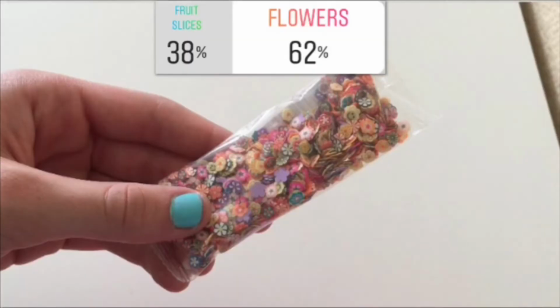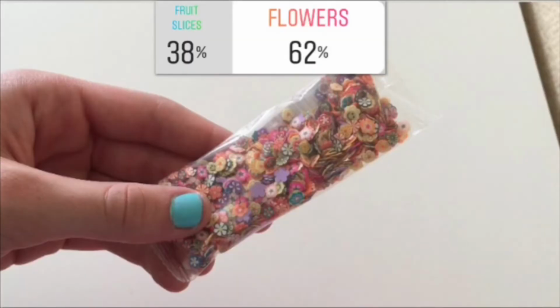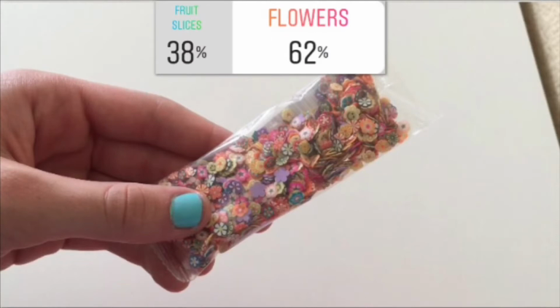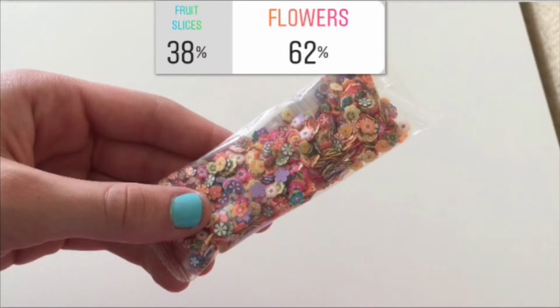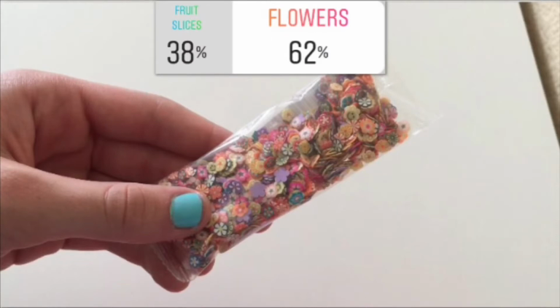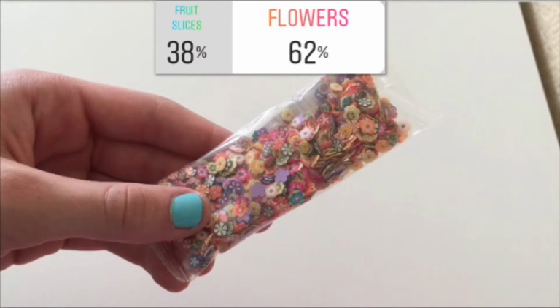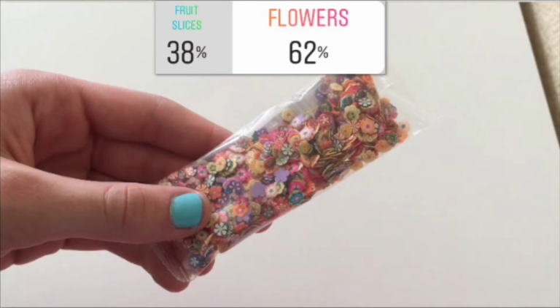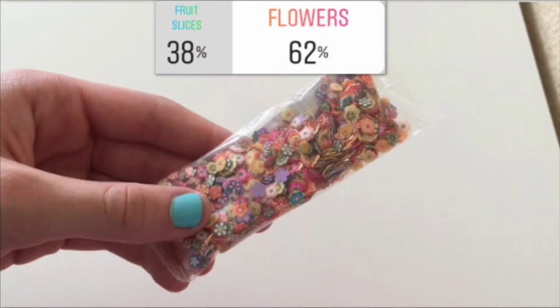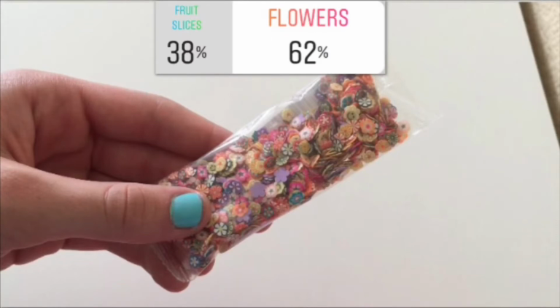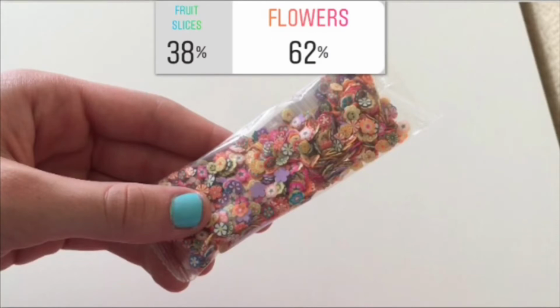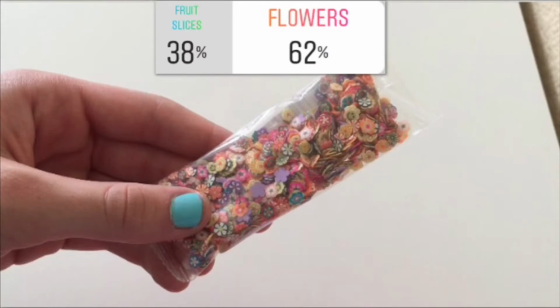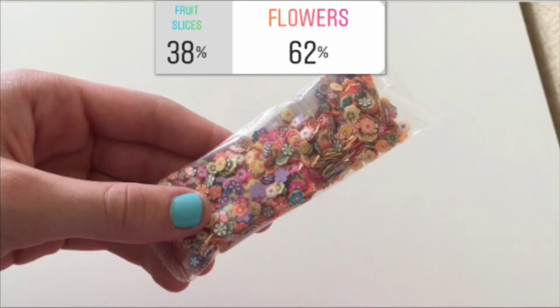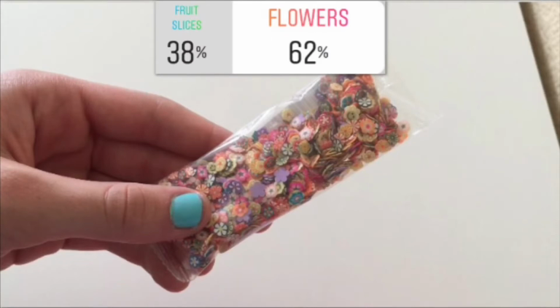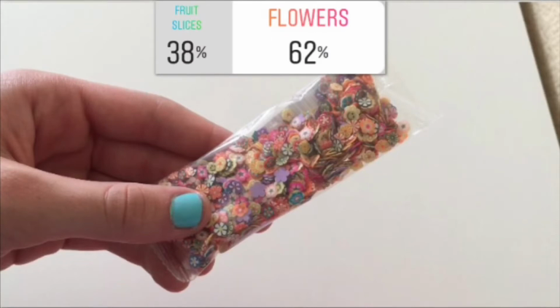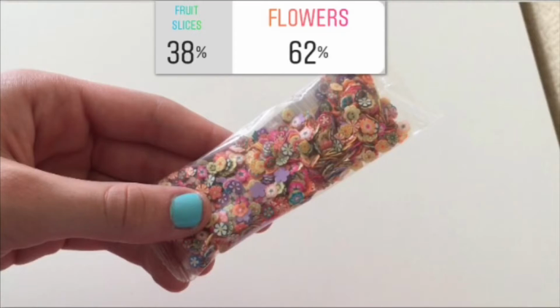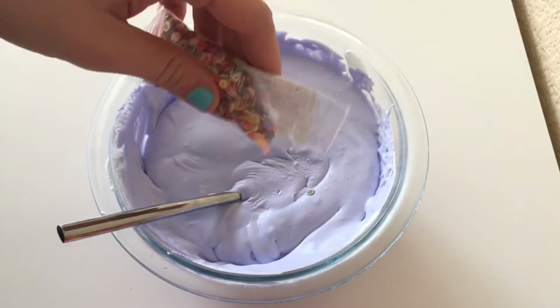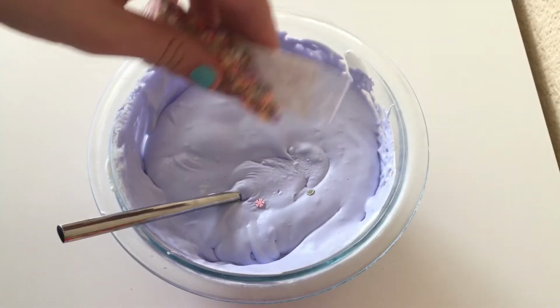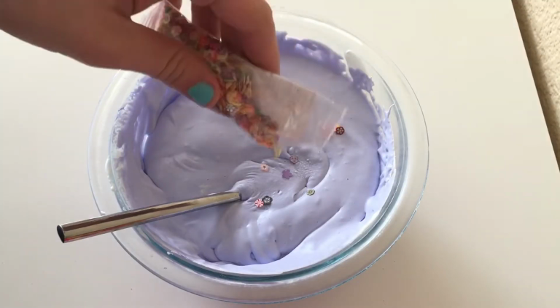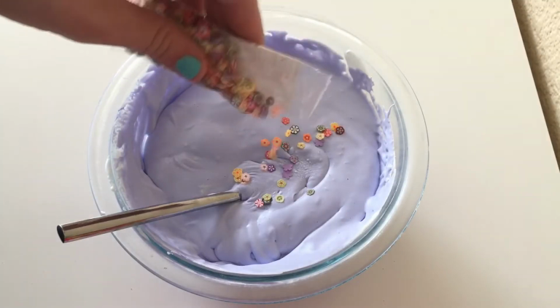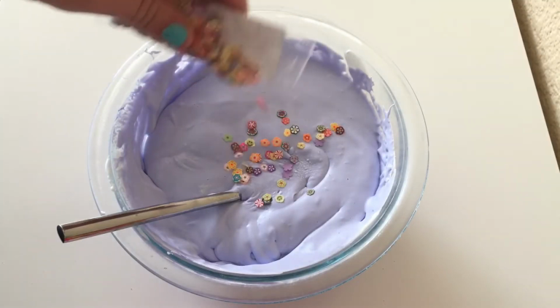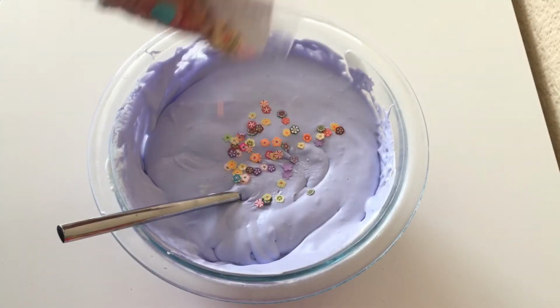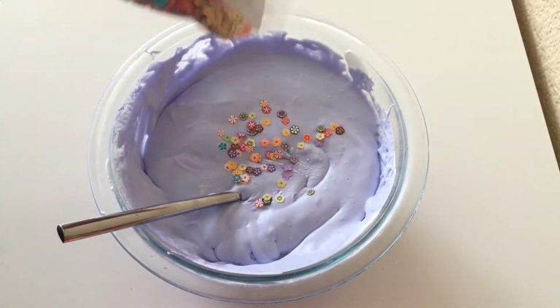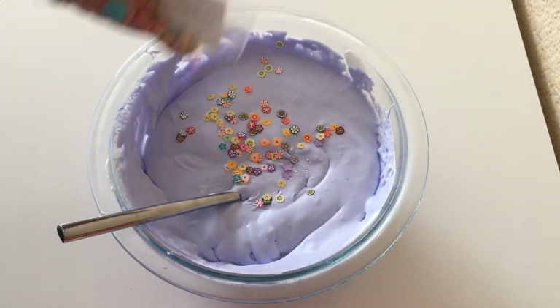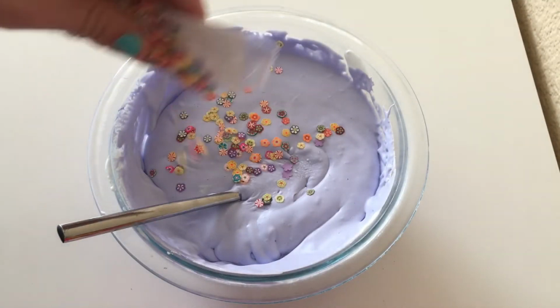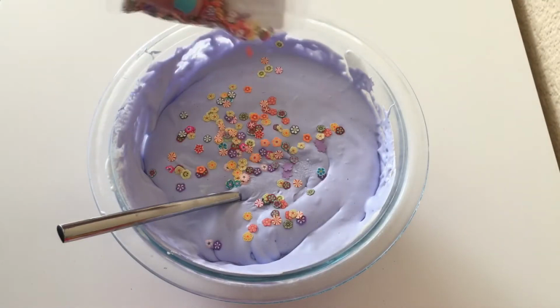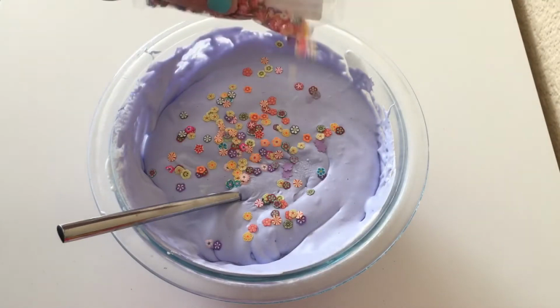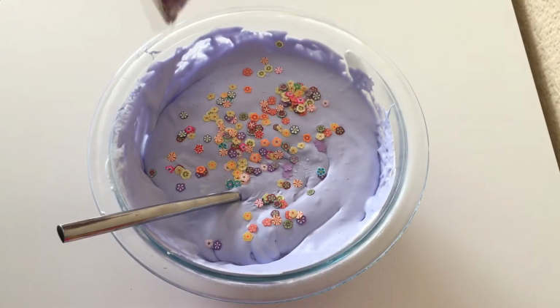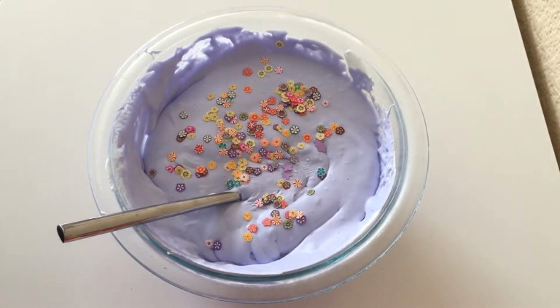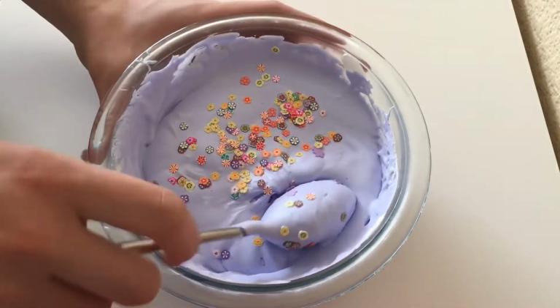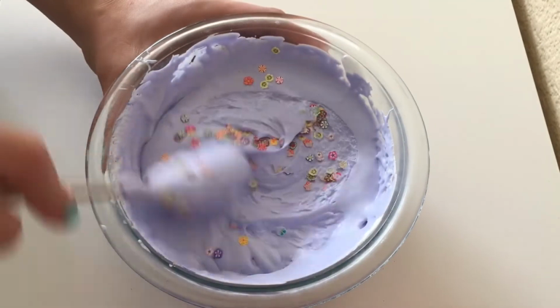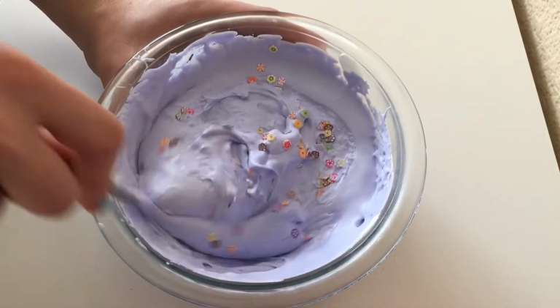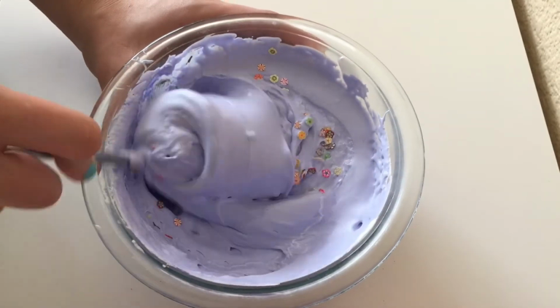Up next we have these really cute little add-ins. It was flowers versus fruit slices, and 62% voted for flowers and 38% voted for fruit slices. These were just so cute and I could not wait to see how they looked in the slime.